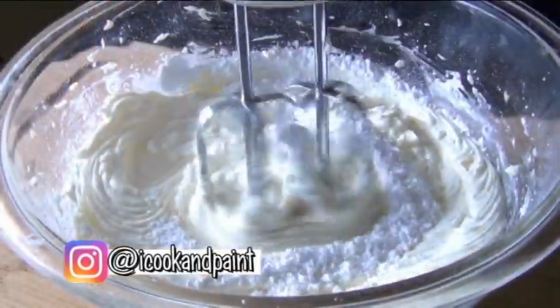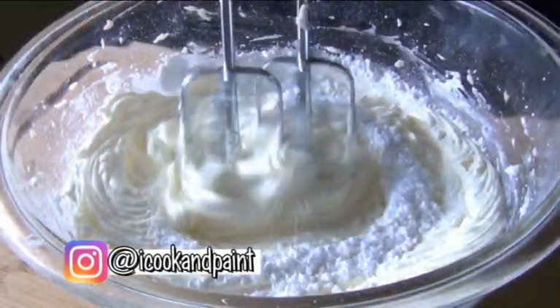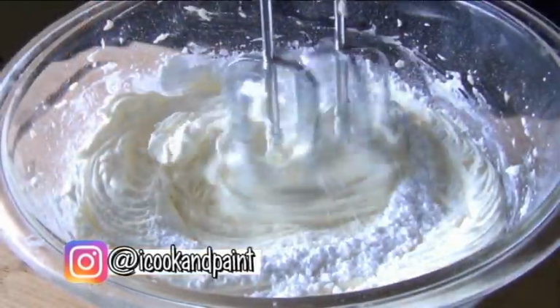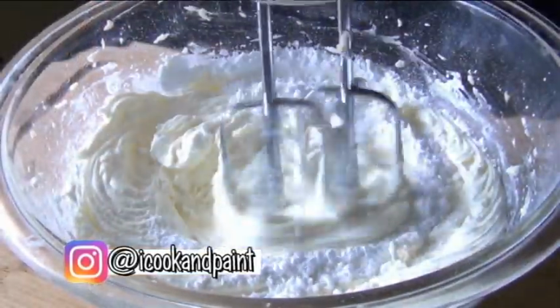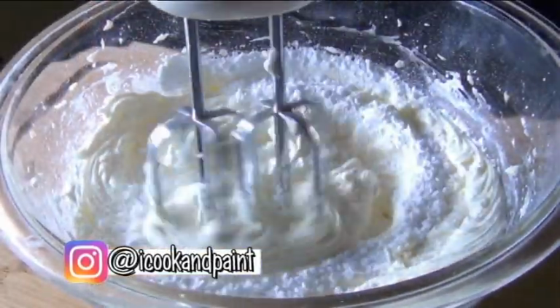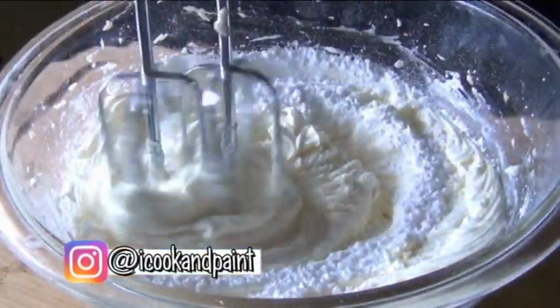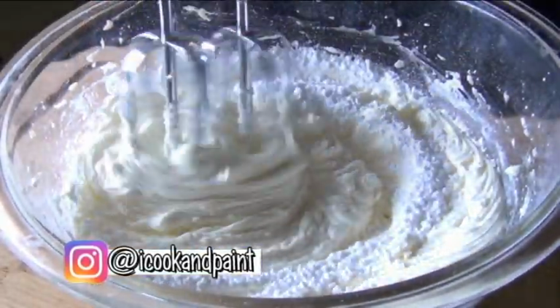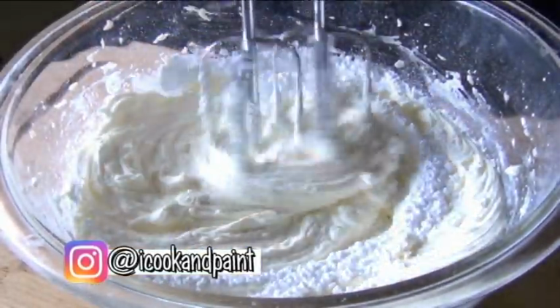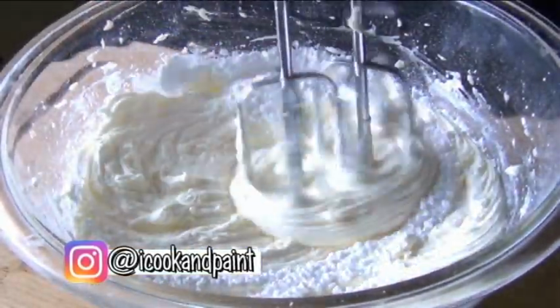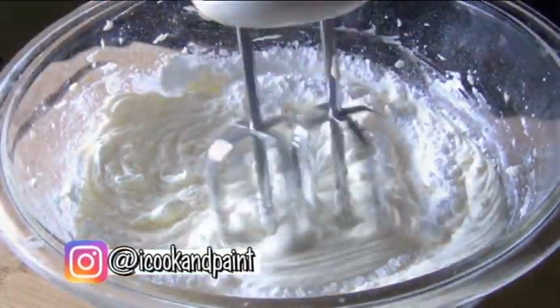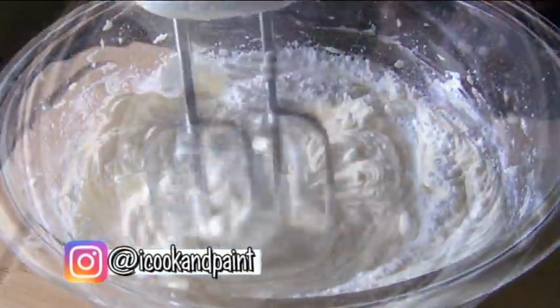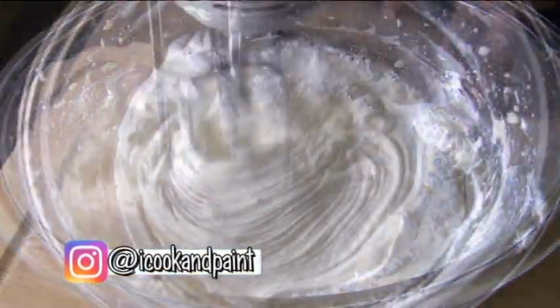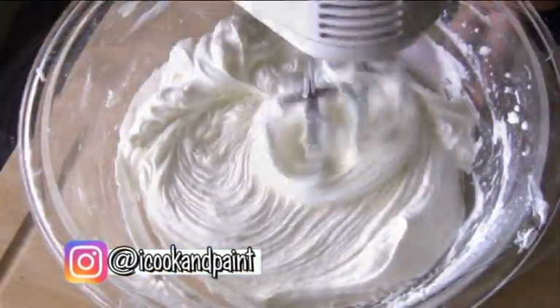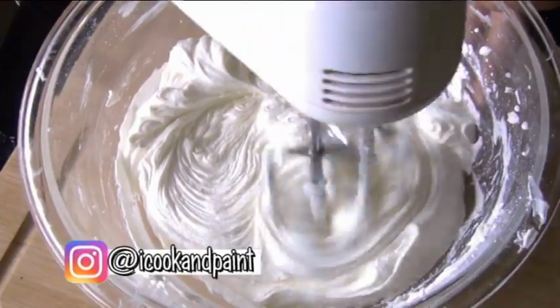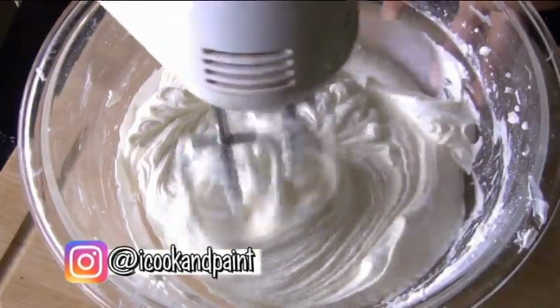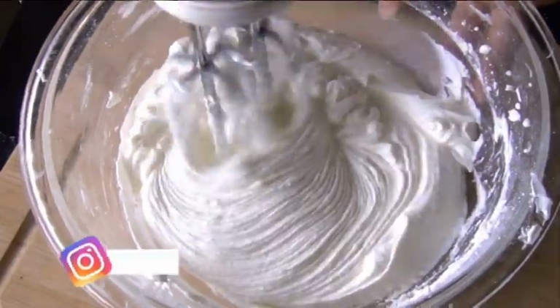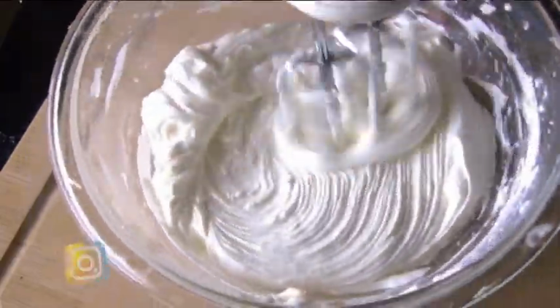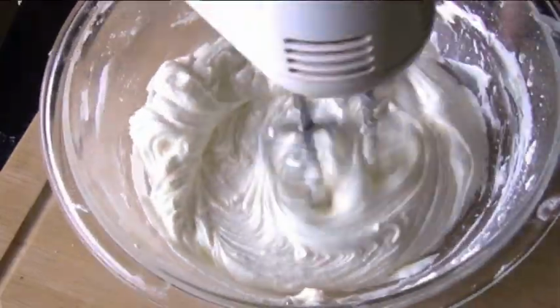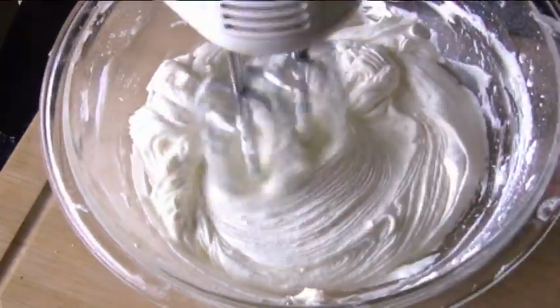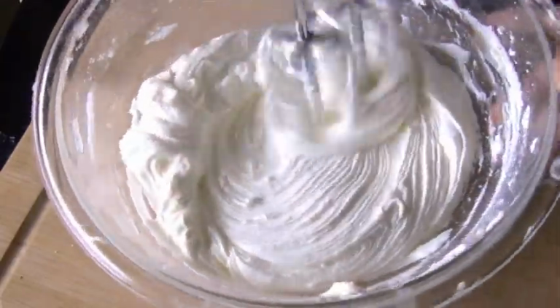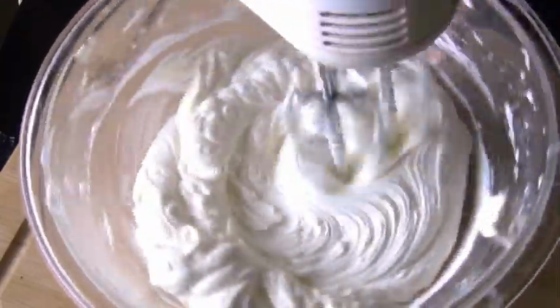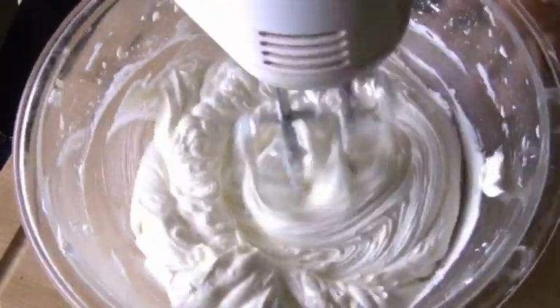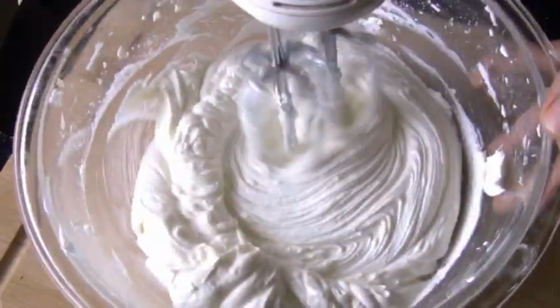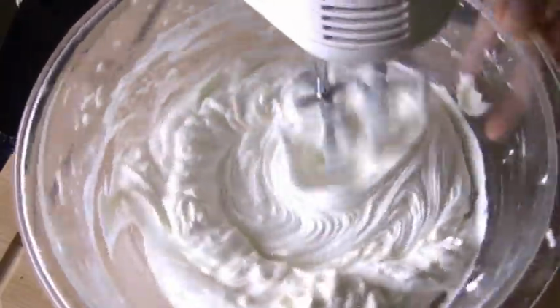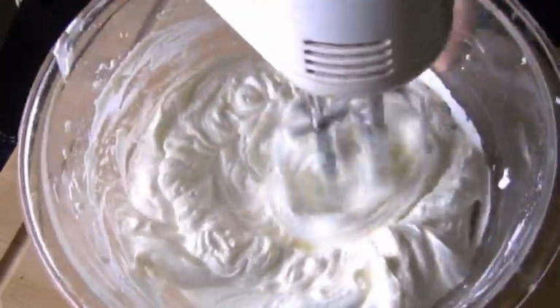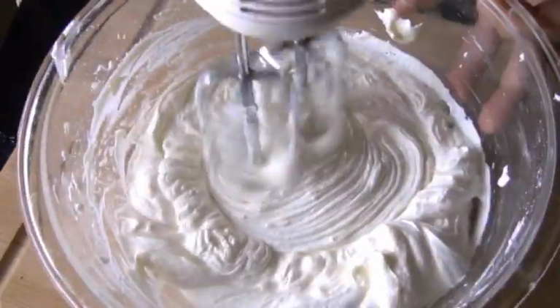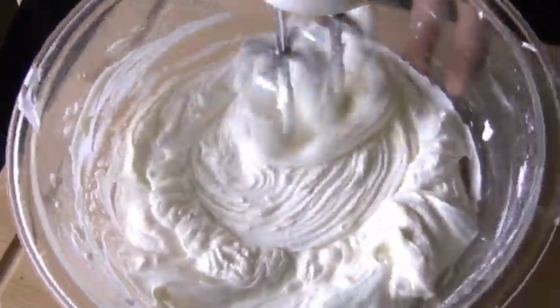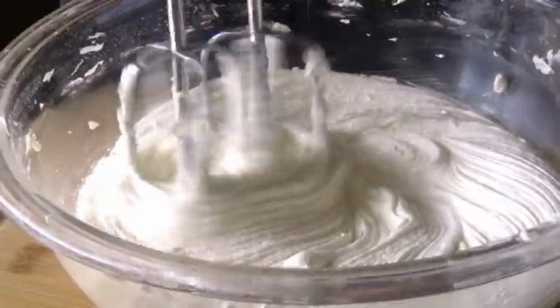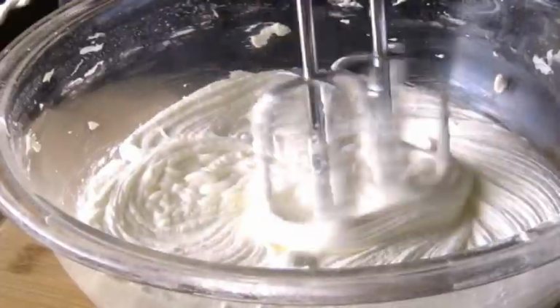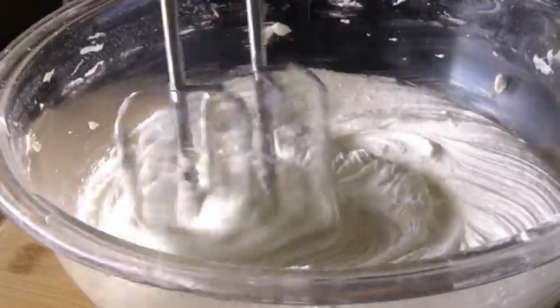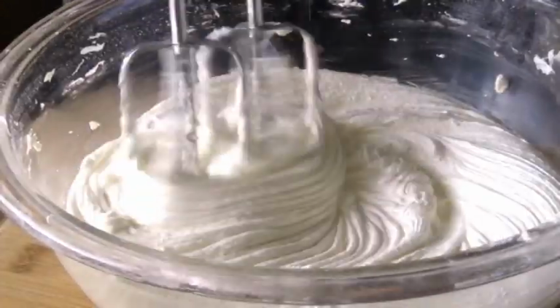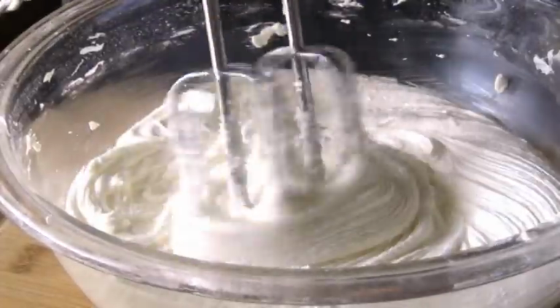I'm going to use a total of 405 grams of confectioner's sugar, which is also known as powdered sugar or icing sugar, depending on which part of the world you're from.